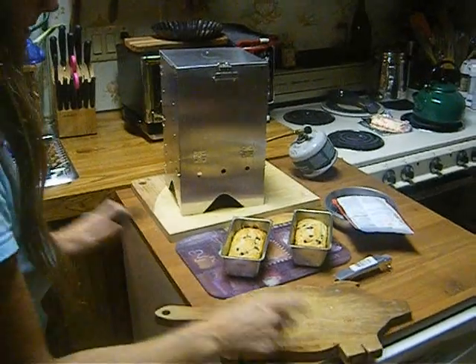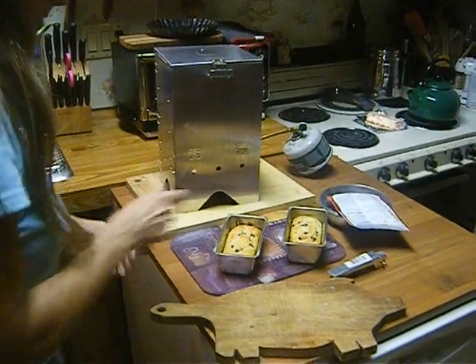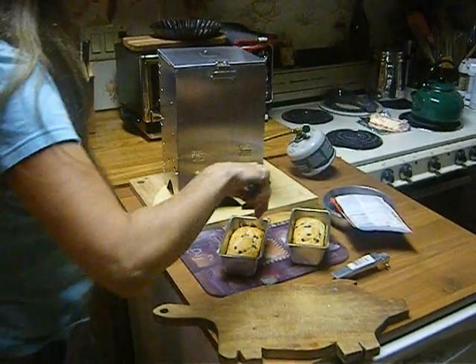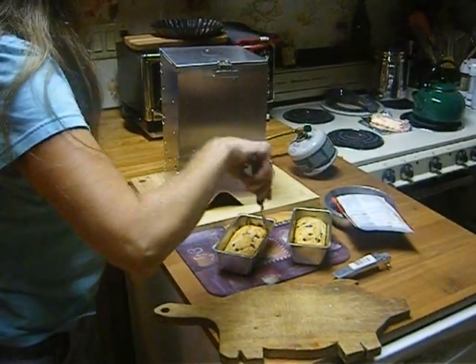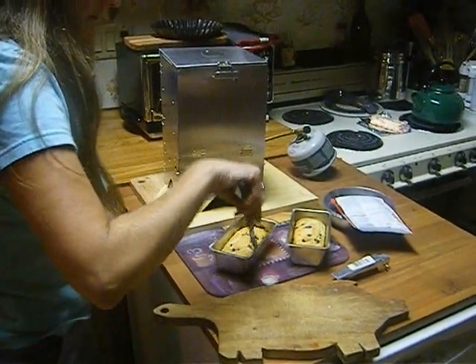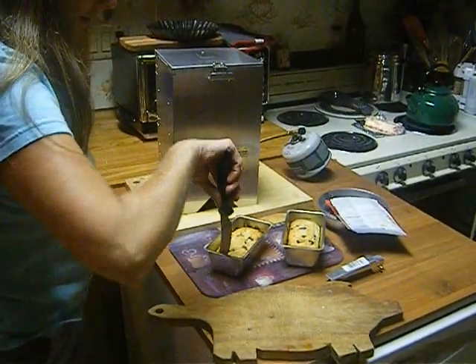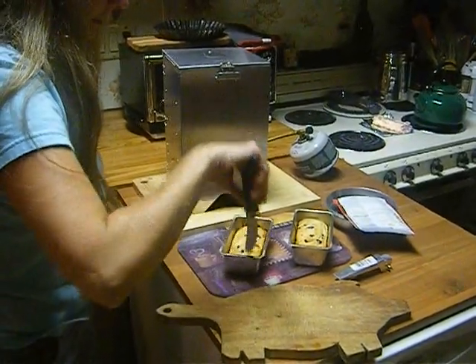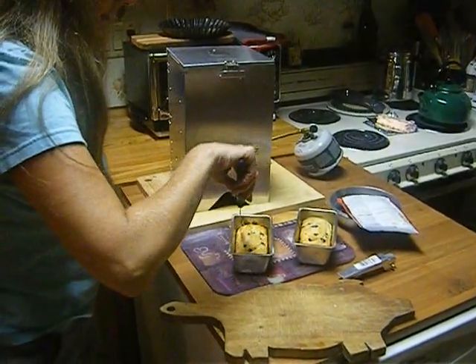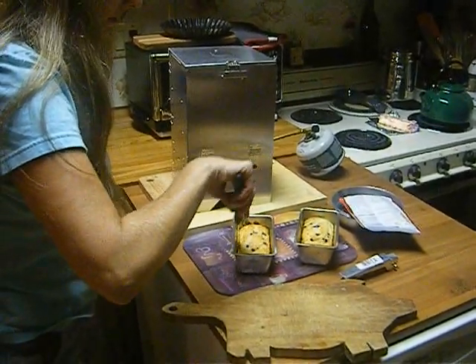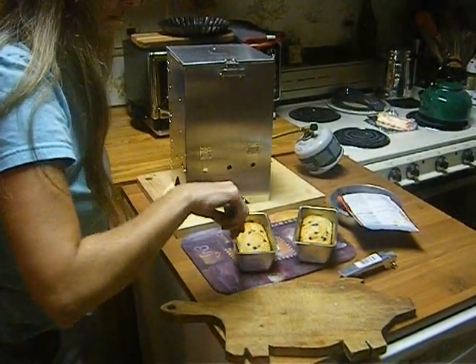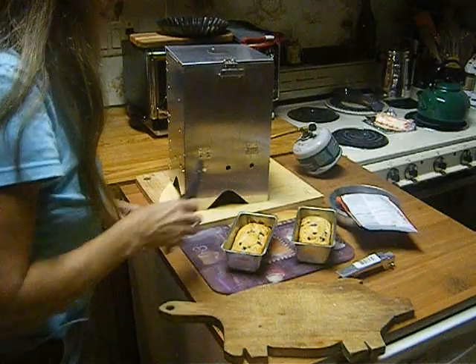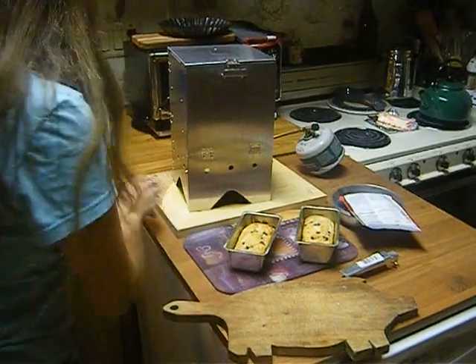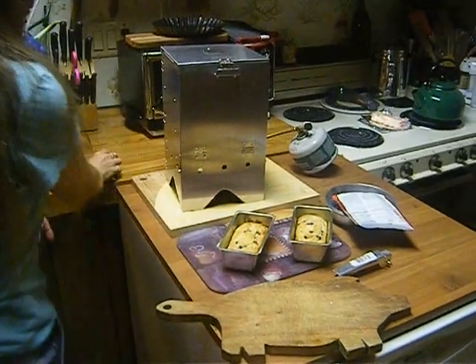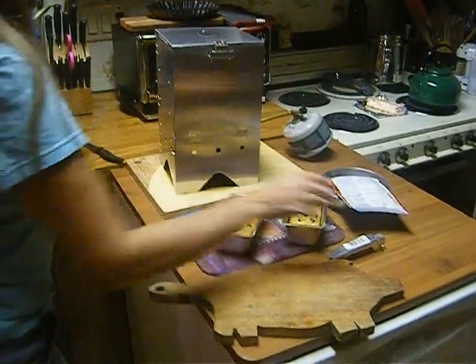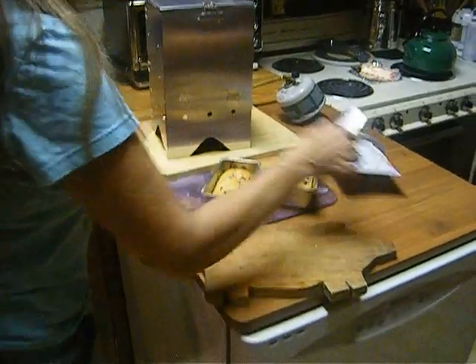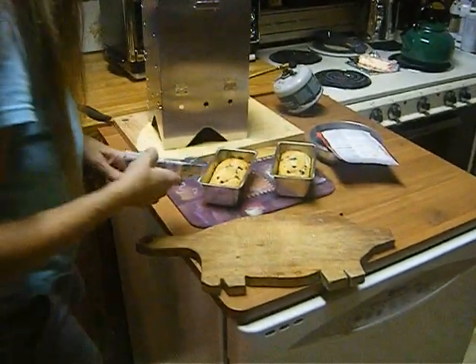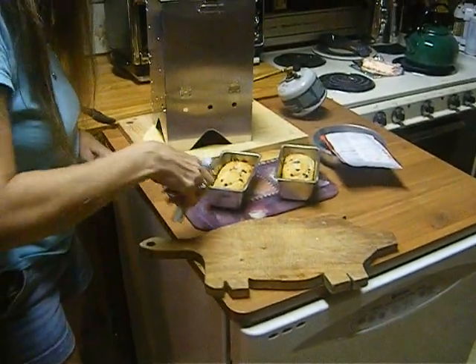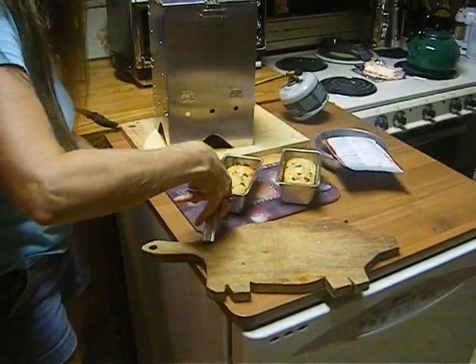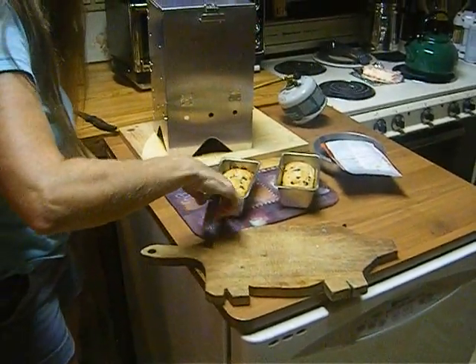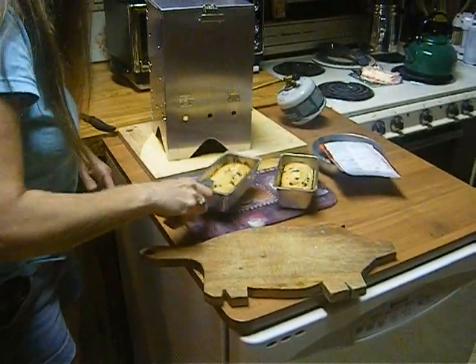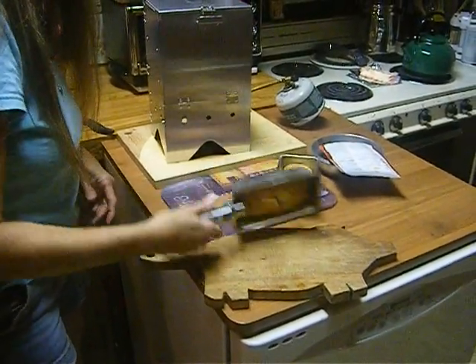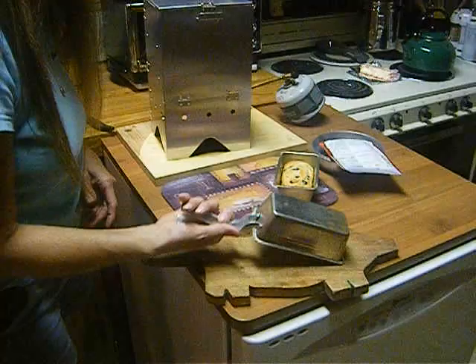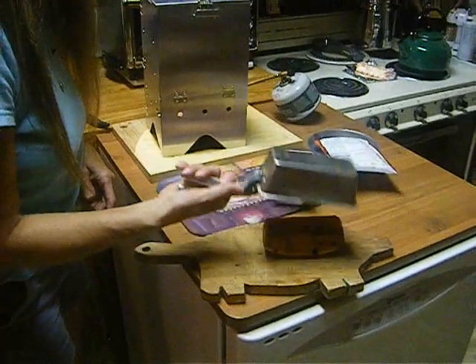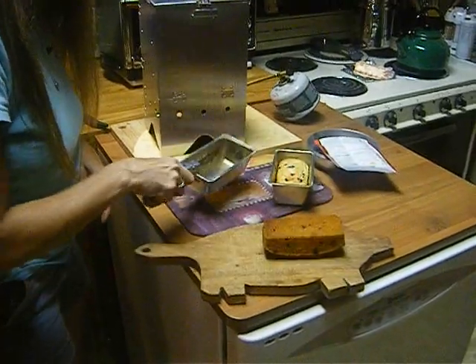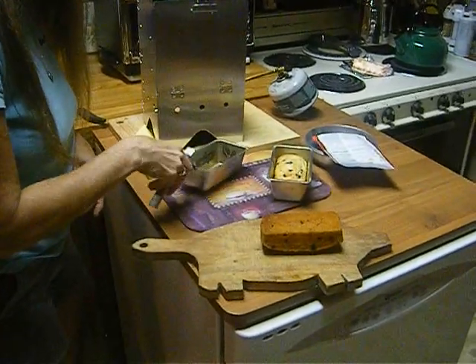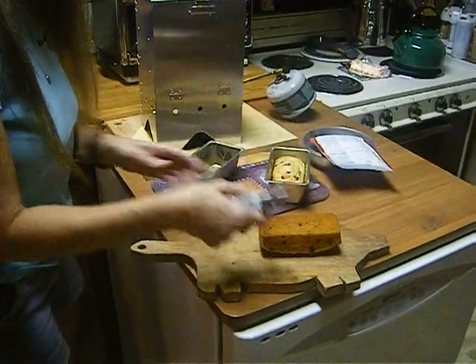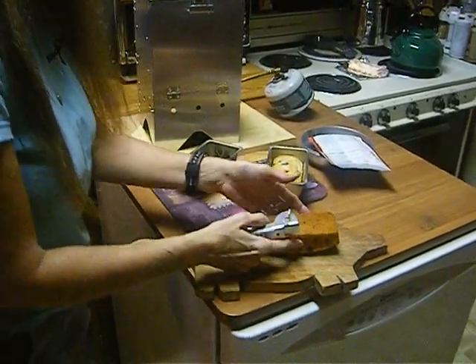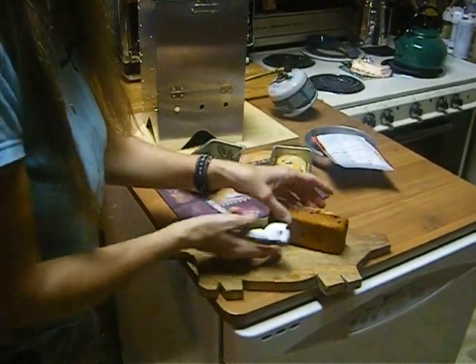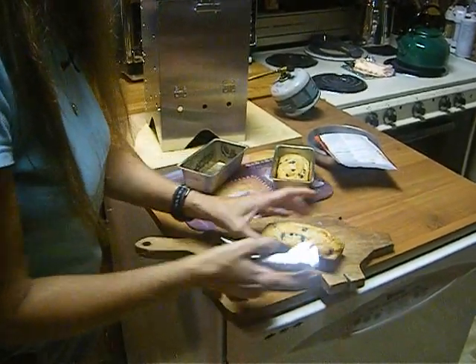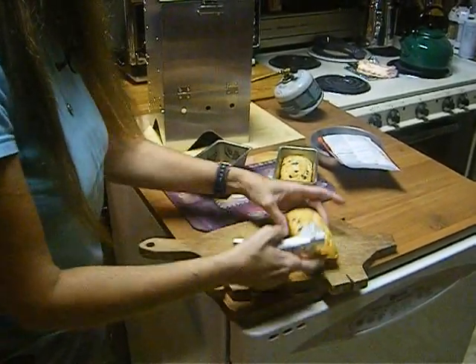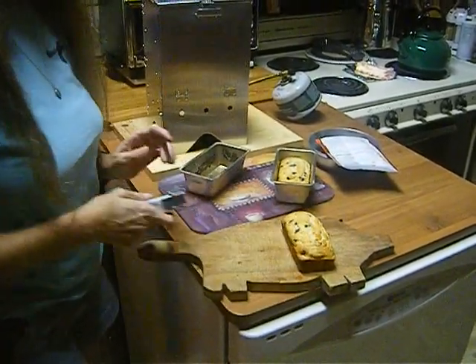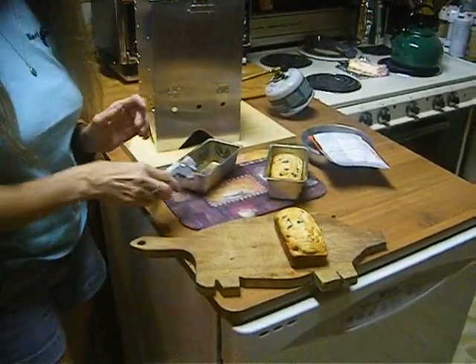They didn't stick. I did put some butter in the pan before I poured the batter in — I was afraid they would stick. Wow. Bon appétit.